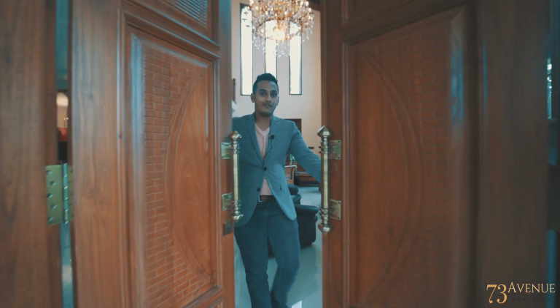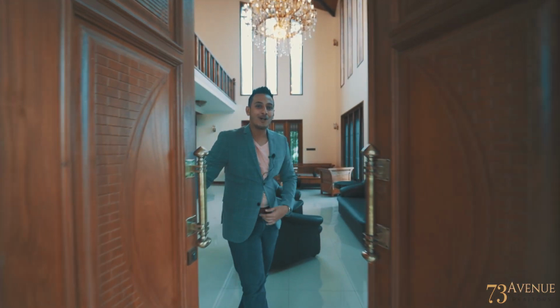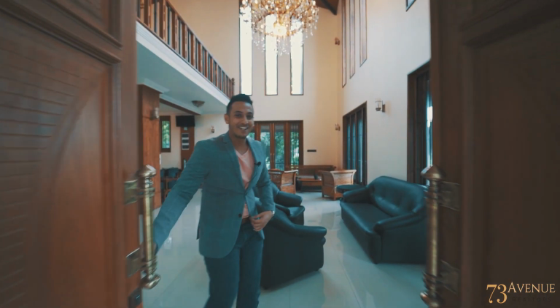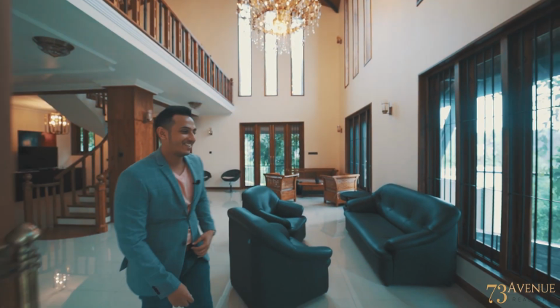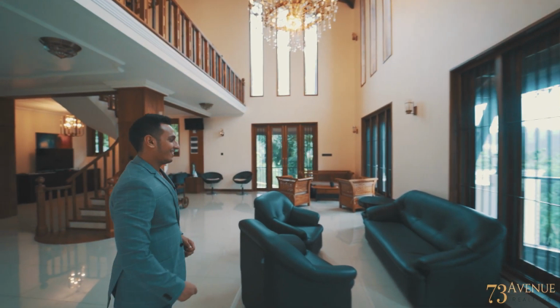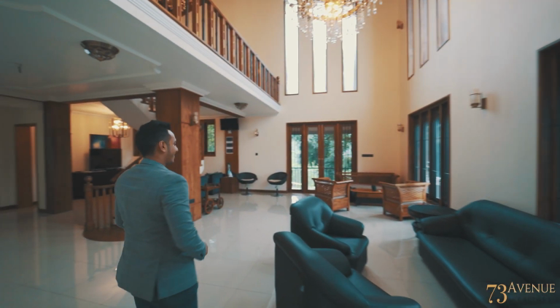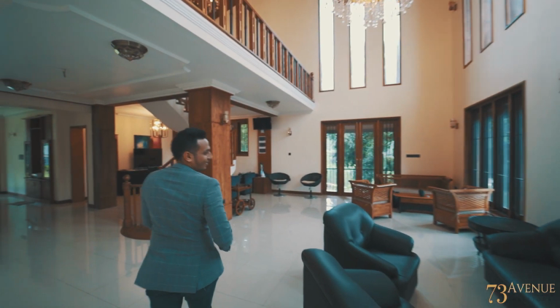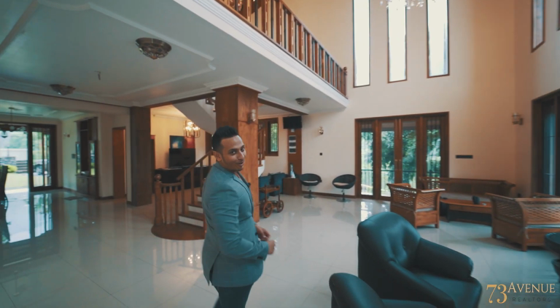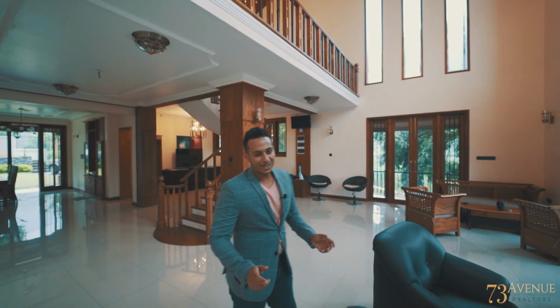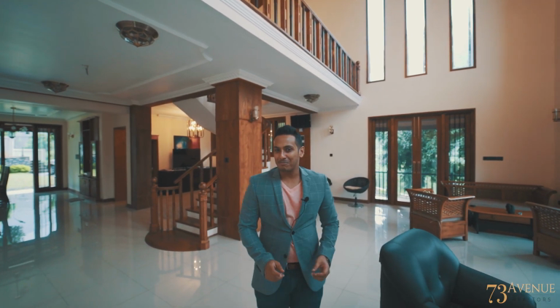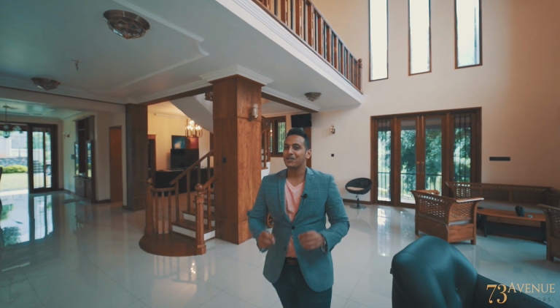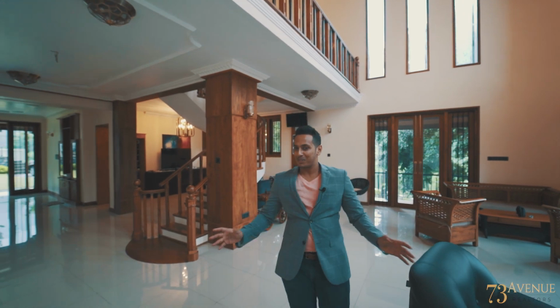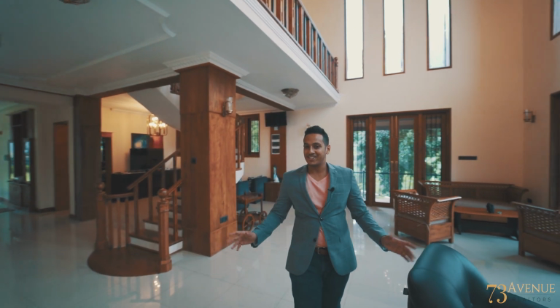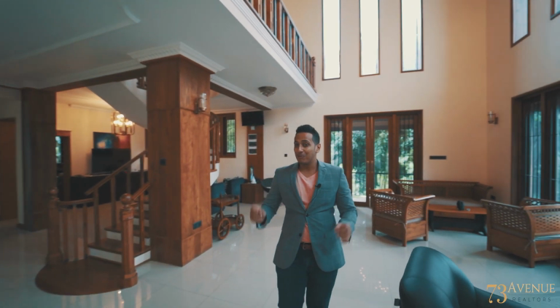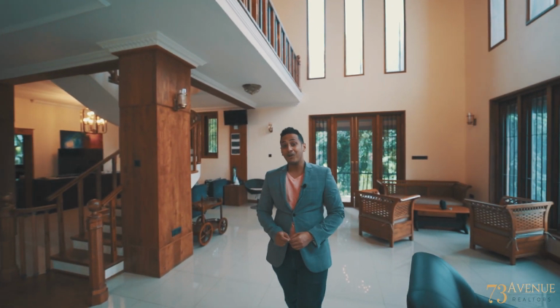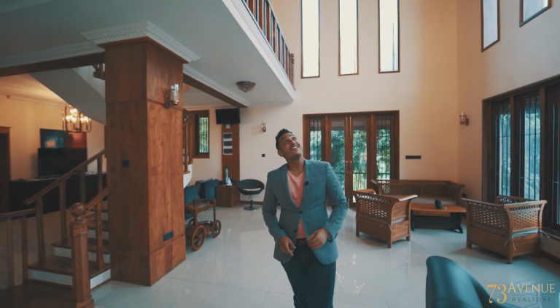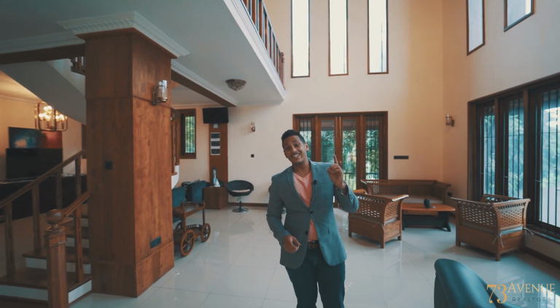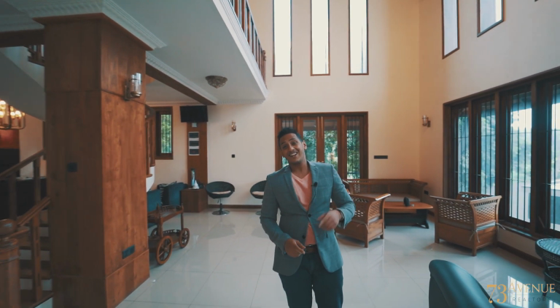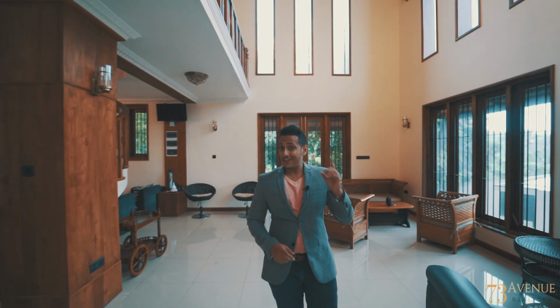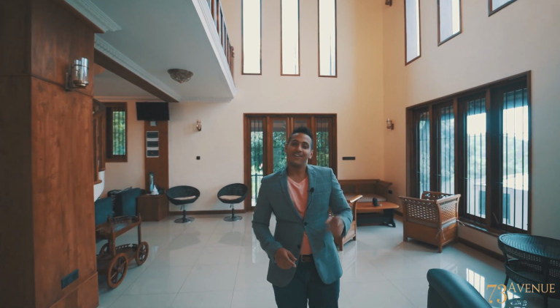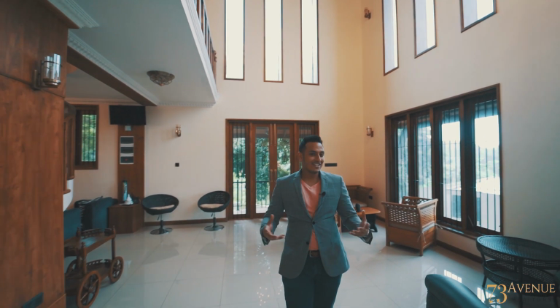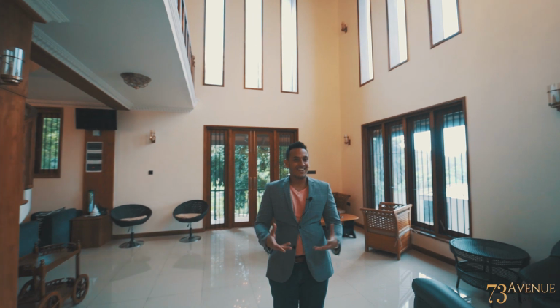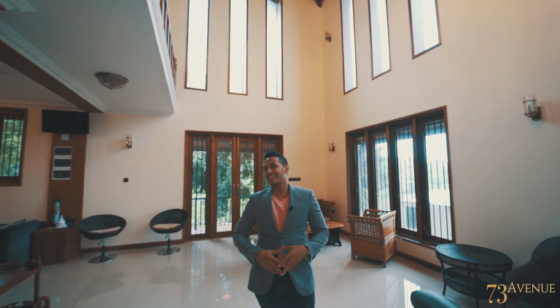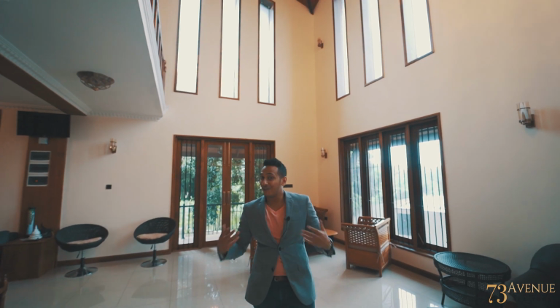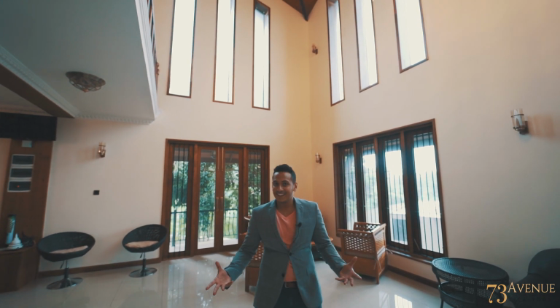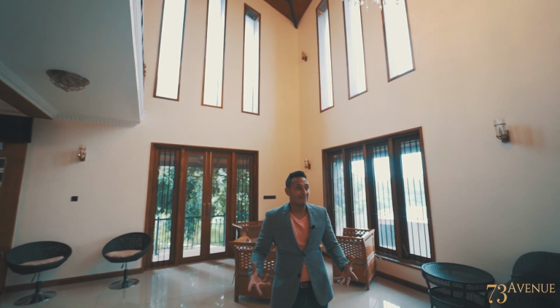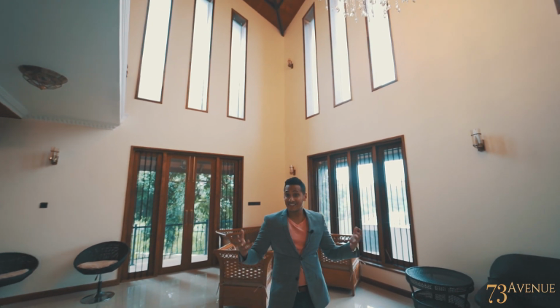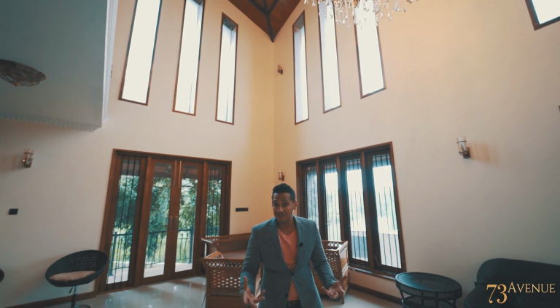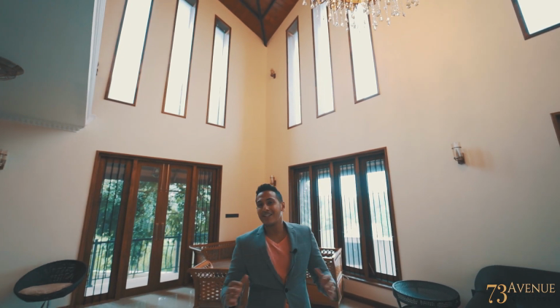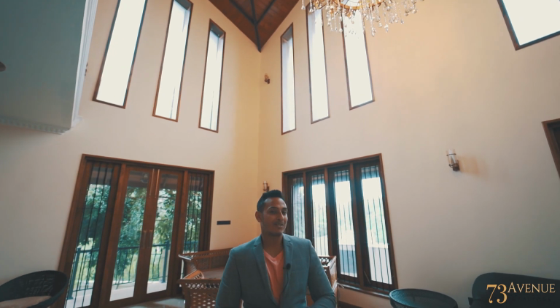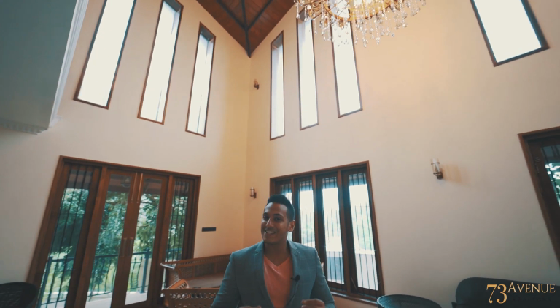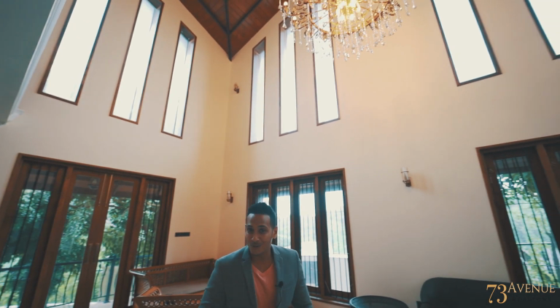Welcome to the main living. I love this space because it's super spacious, and most importantly, the ceilings are very high. When the ceilings are high, it brings in a lot of light, it brings in the climate, and really keeps the place cool.